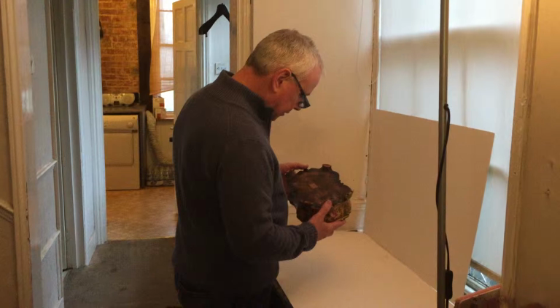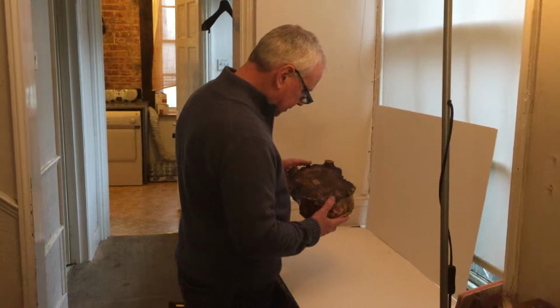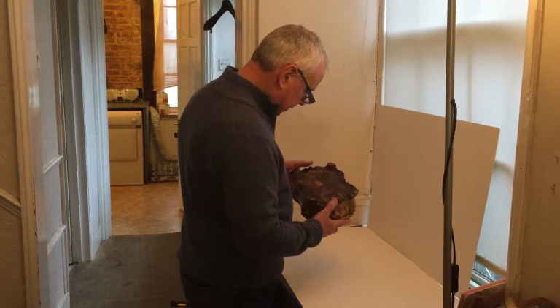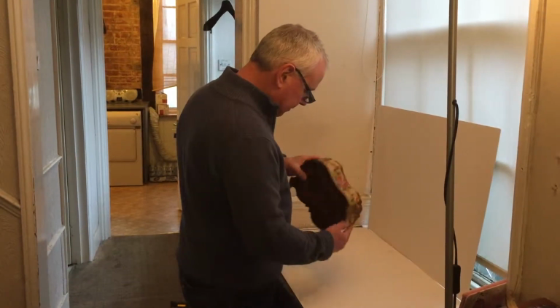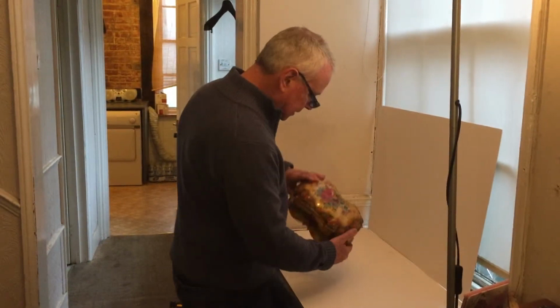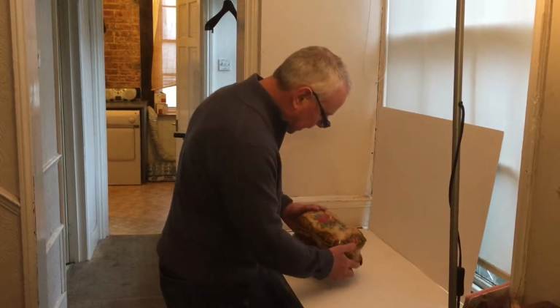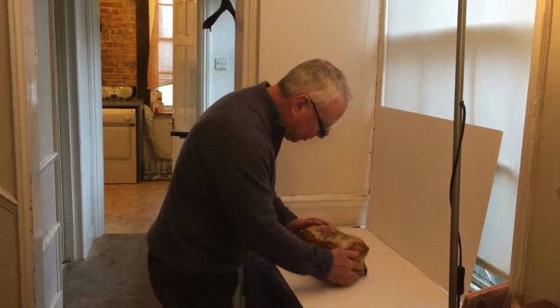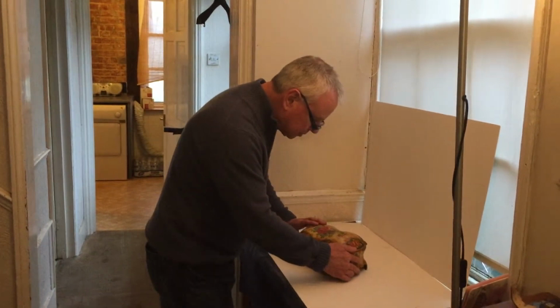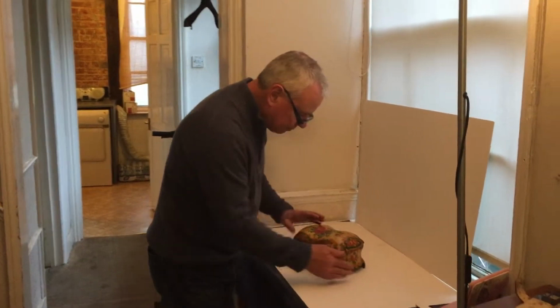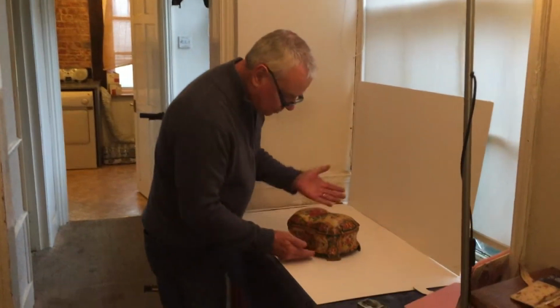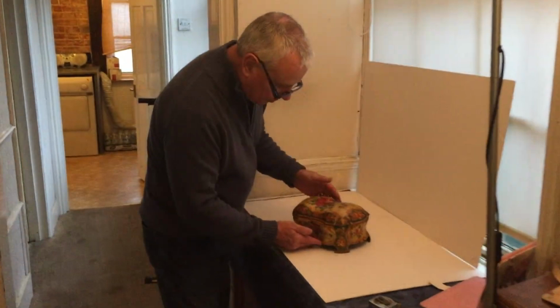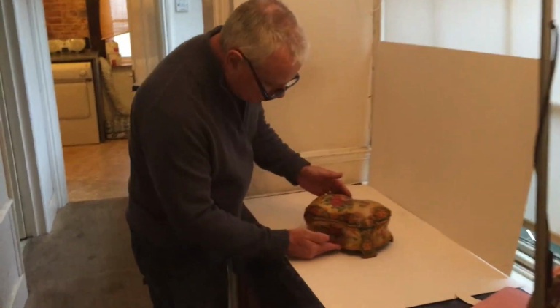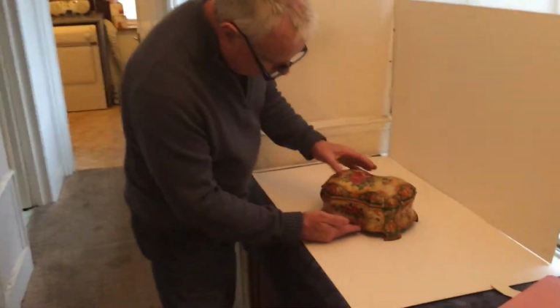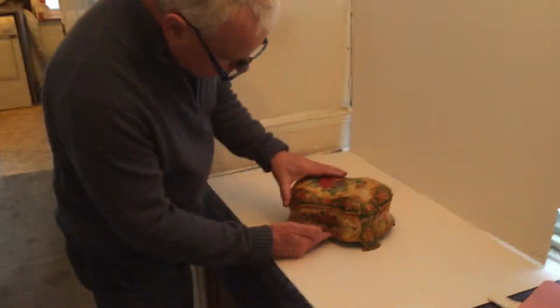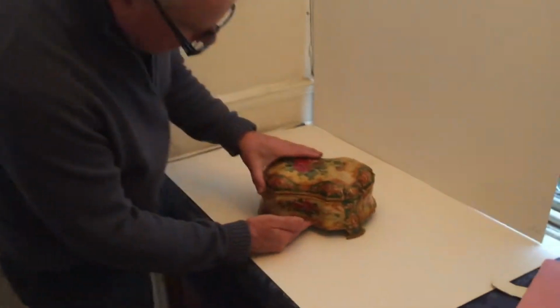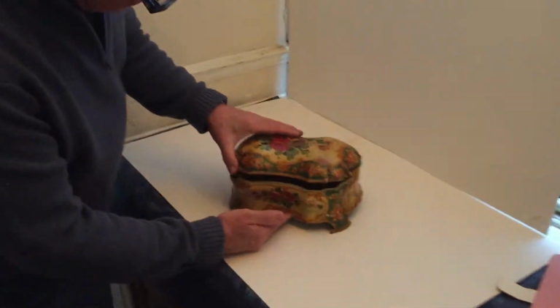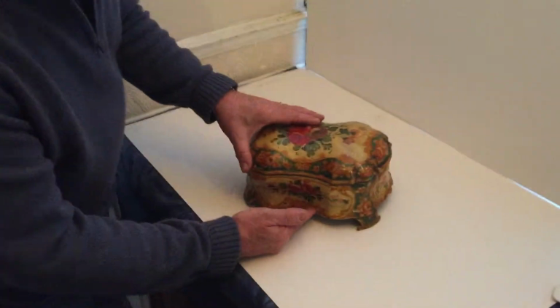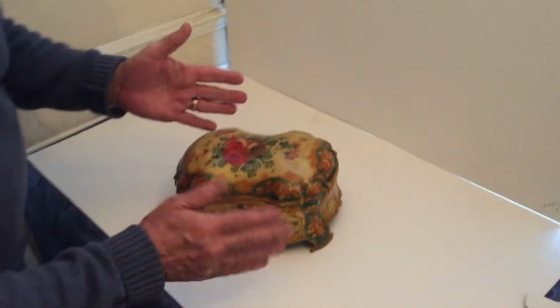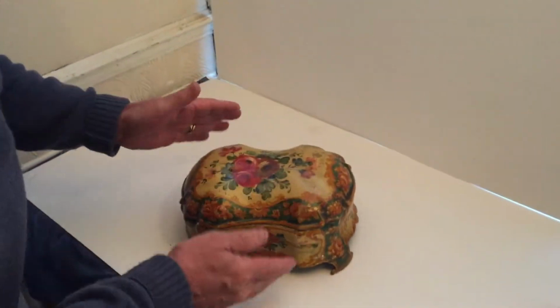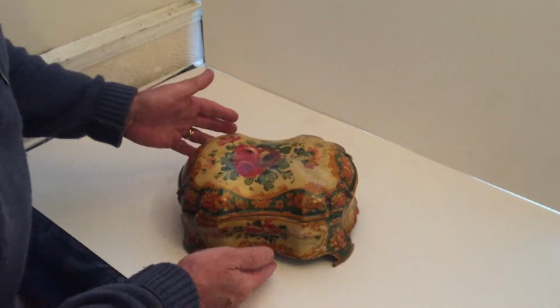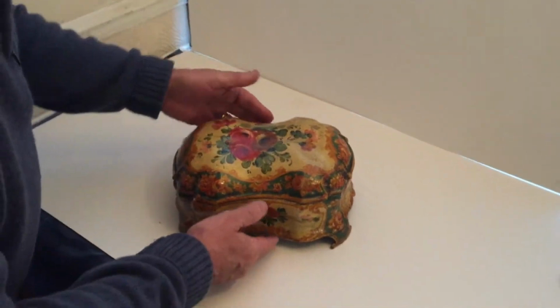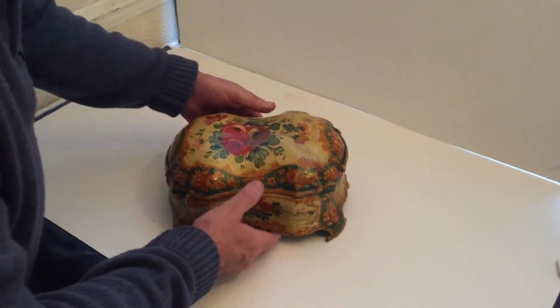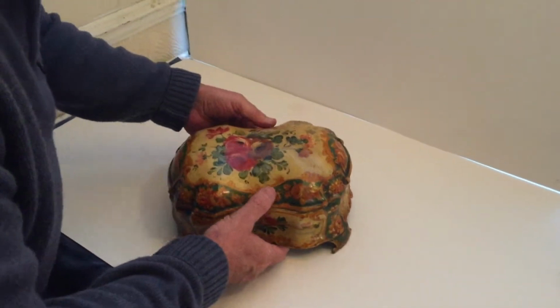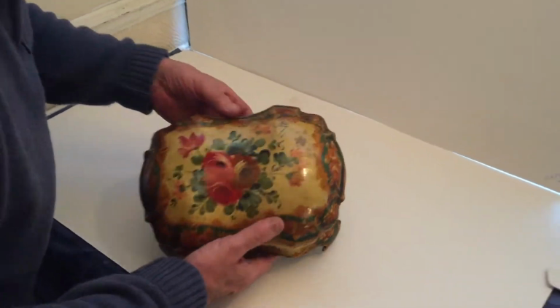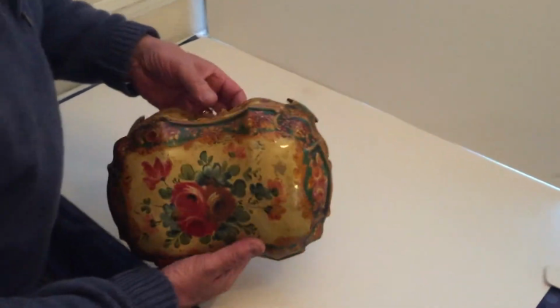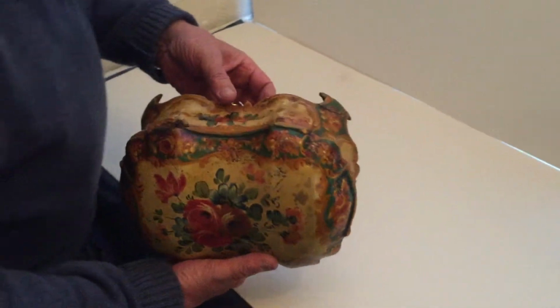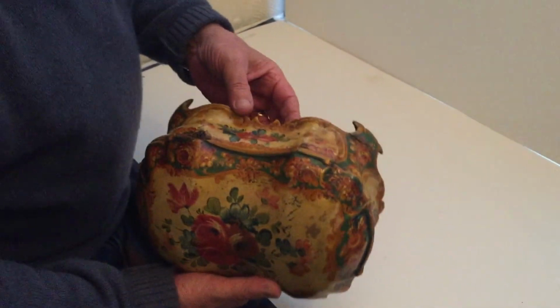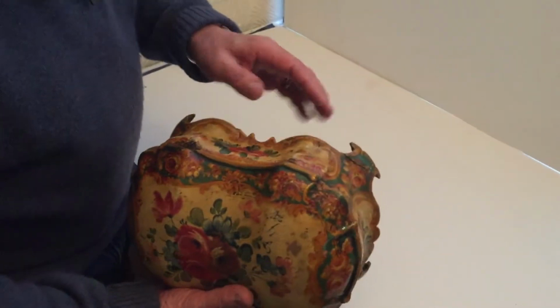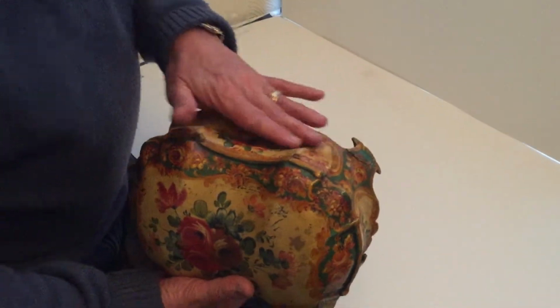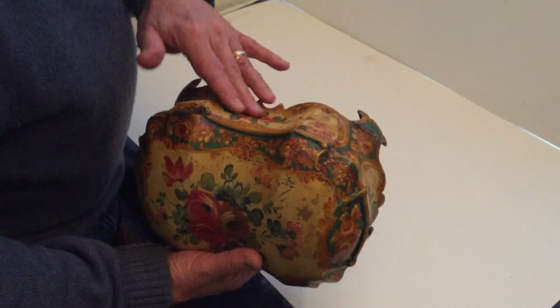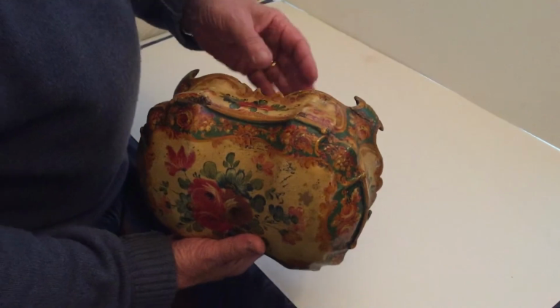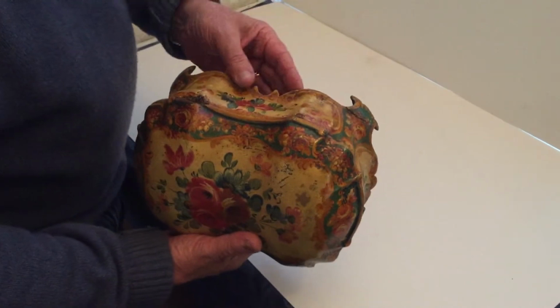This is an Italian box — it would have been probably a jewellery box. It's late 18th, early 19th century, all hand-painted and all hand-carved.